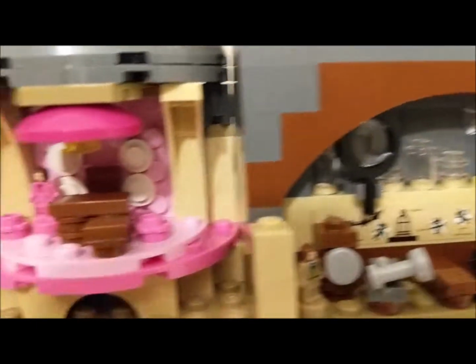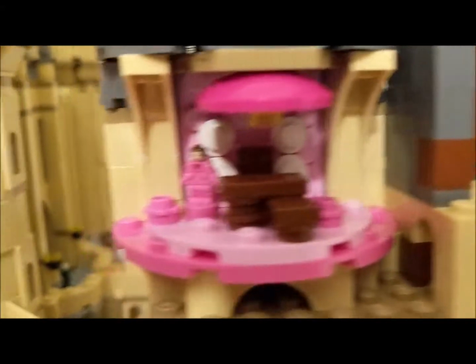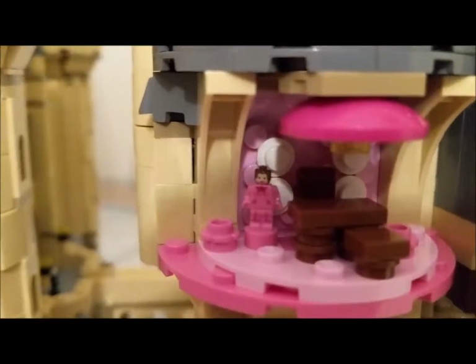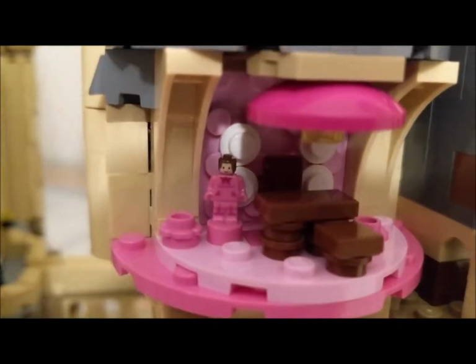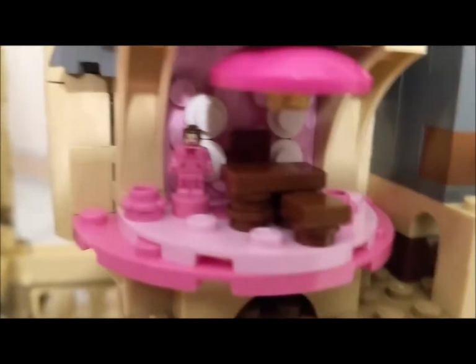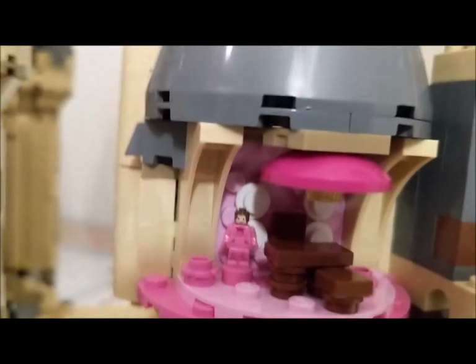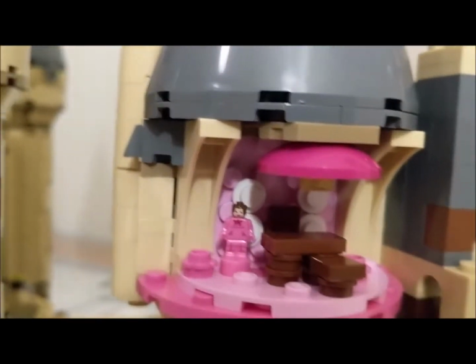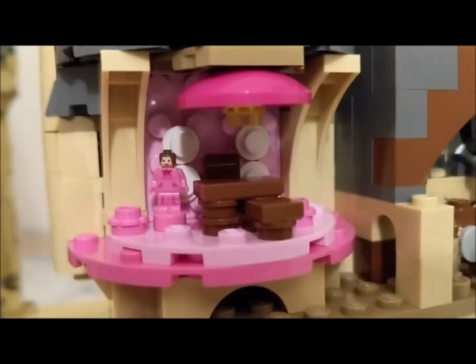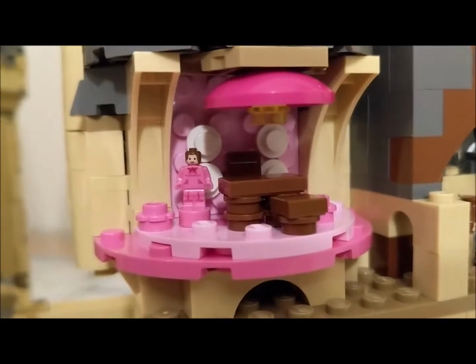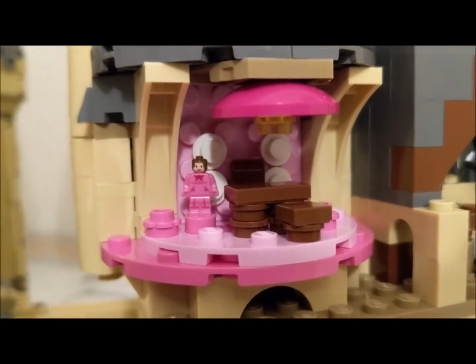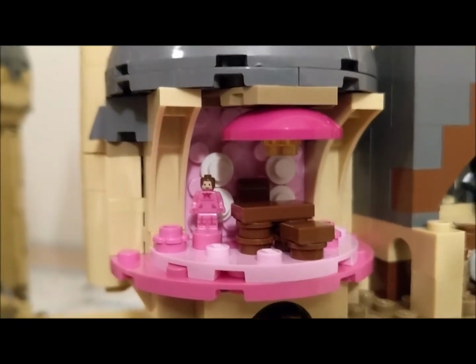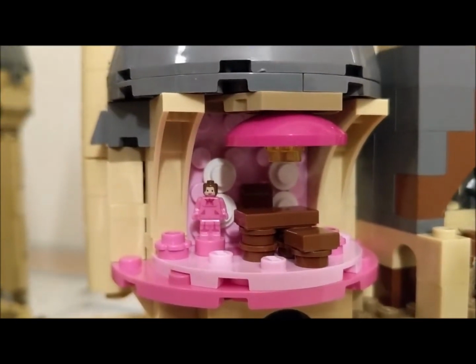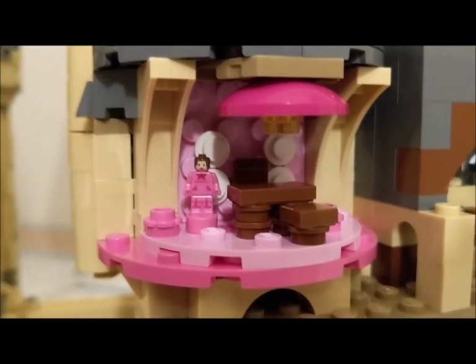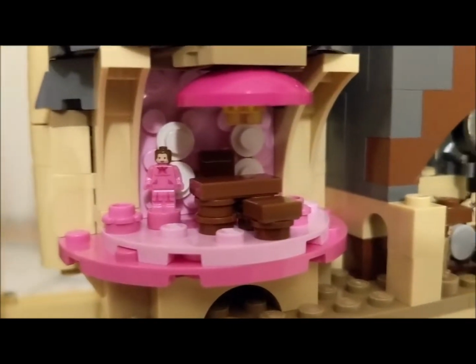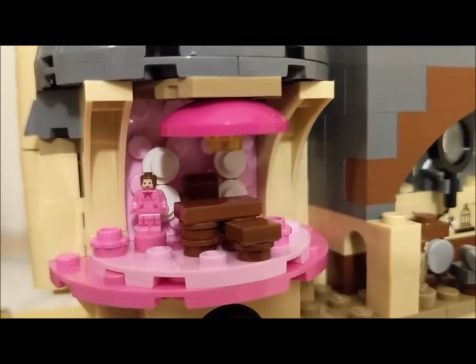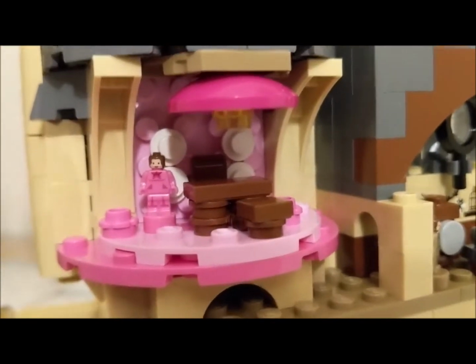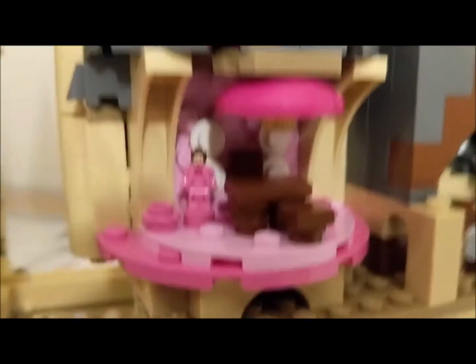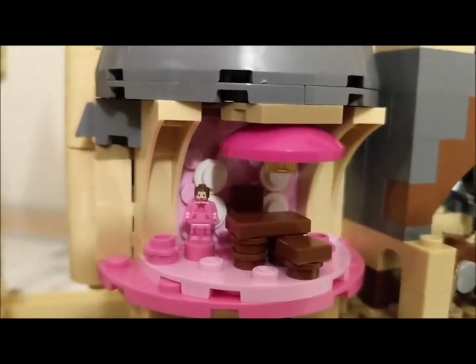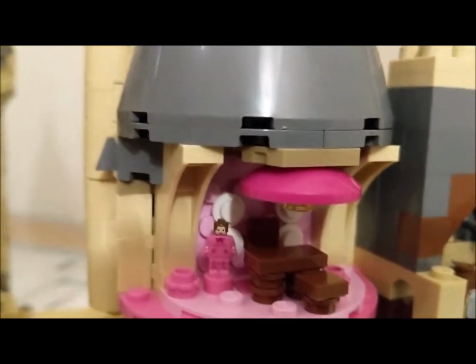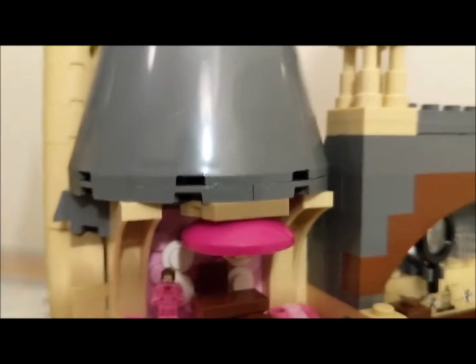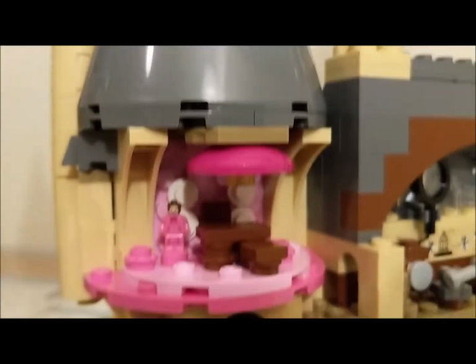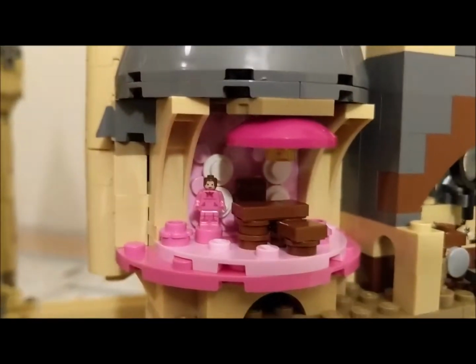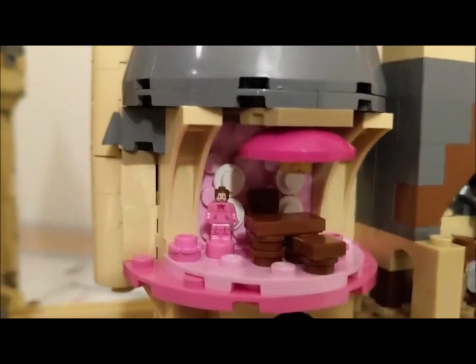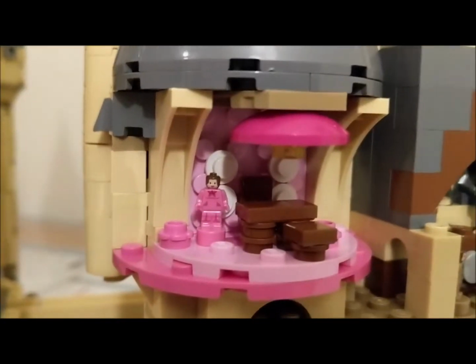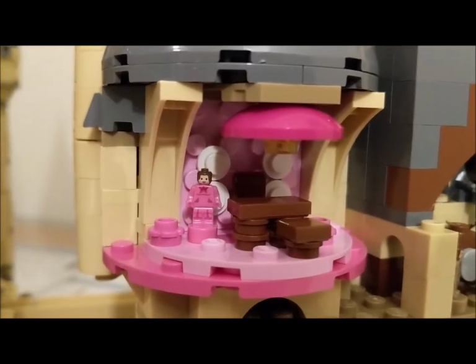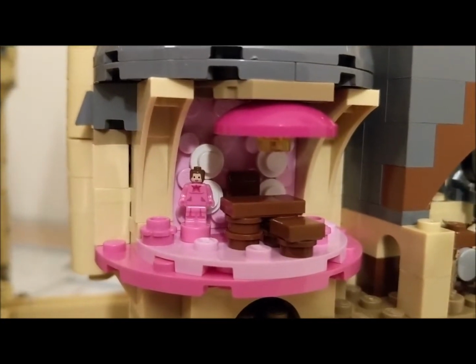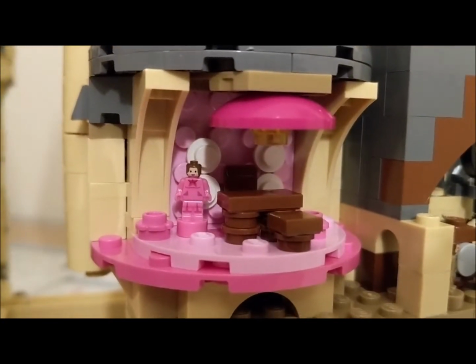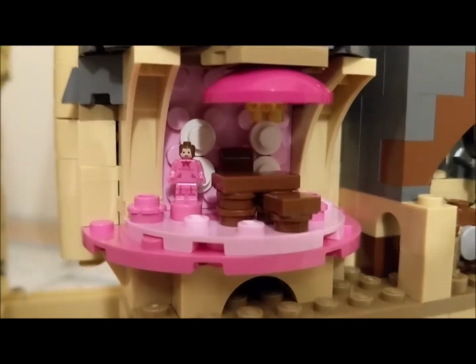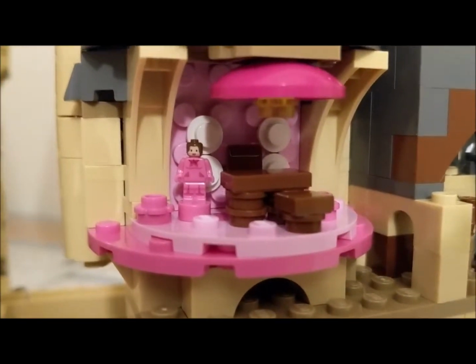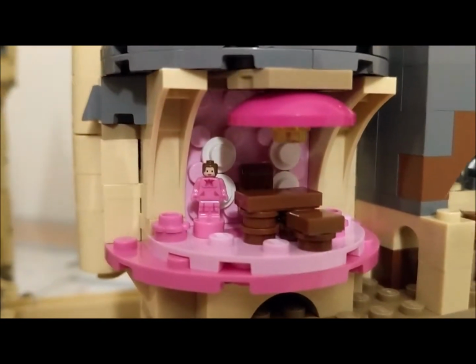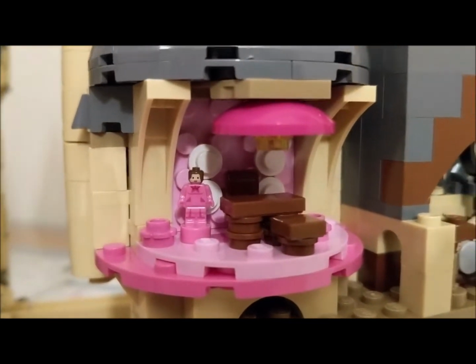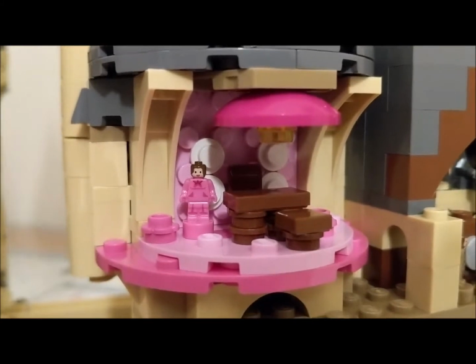Over here we have Professor Umbridge's office. Lots of Defense Against the Dark Arts teachers in Hogwarts right now. The white round pieces in the back are her kitty plates. It's a very pink office.